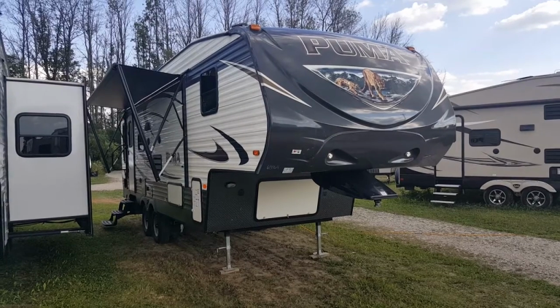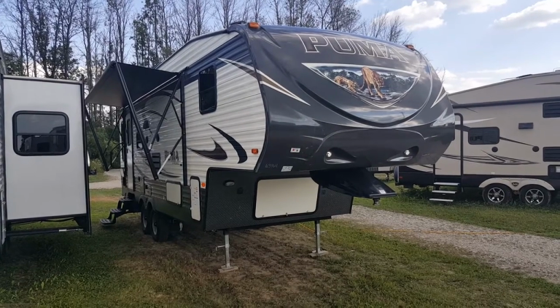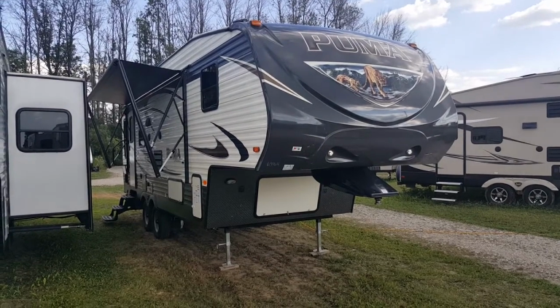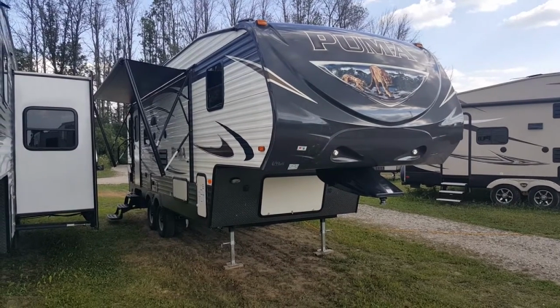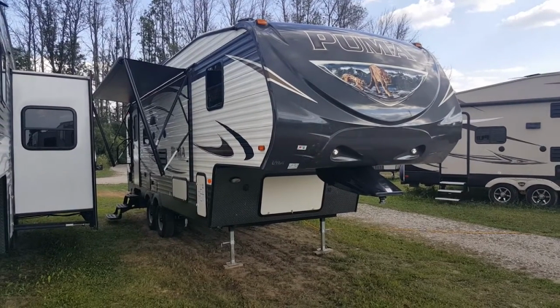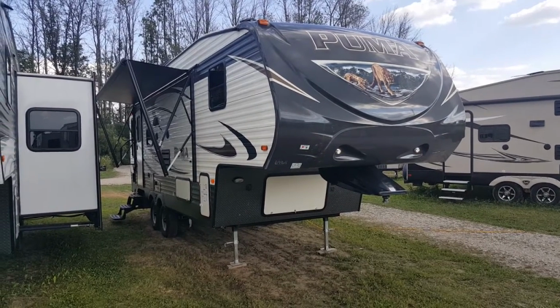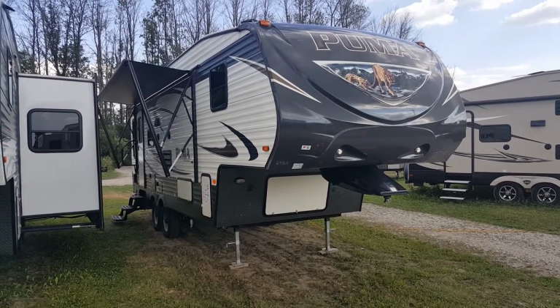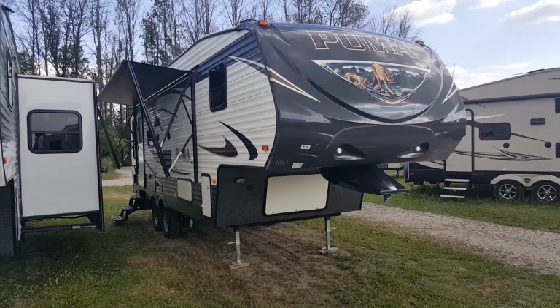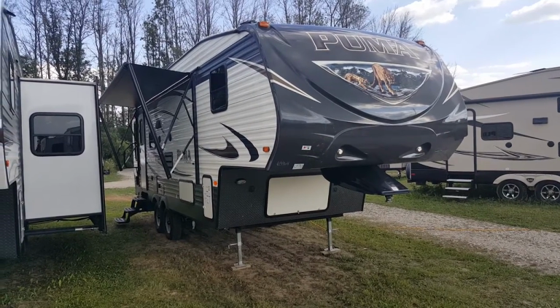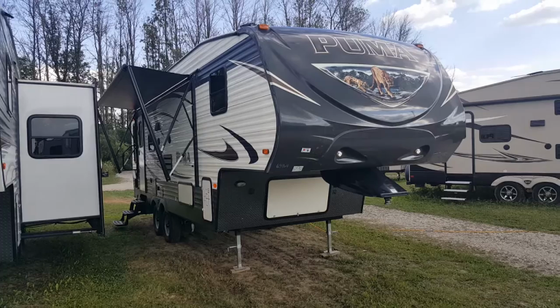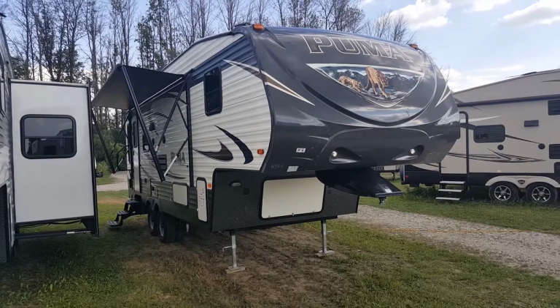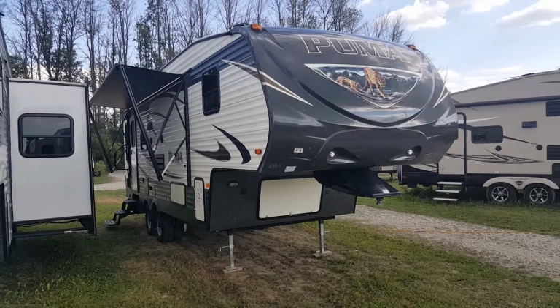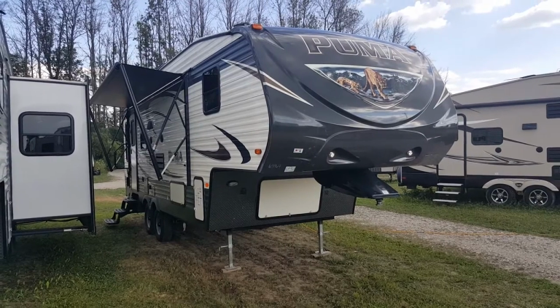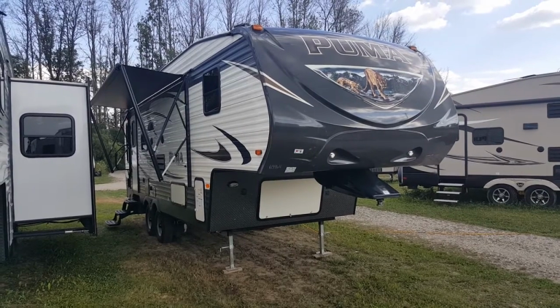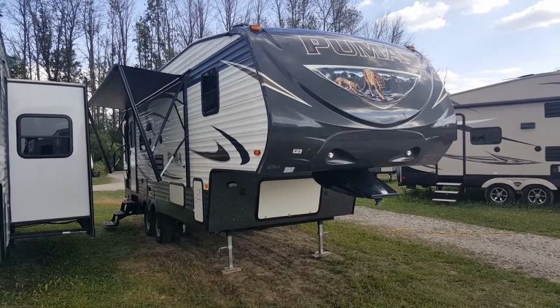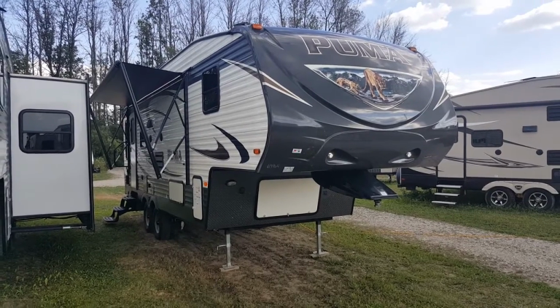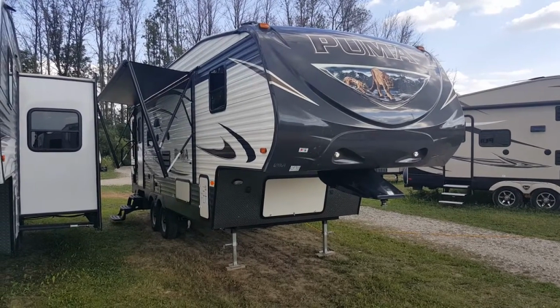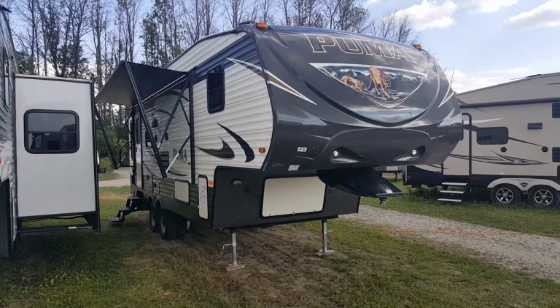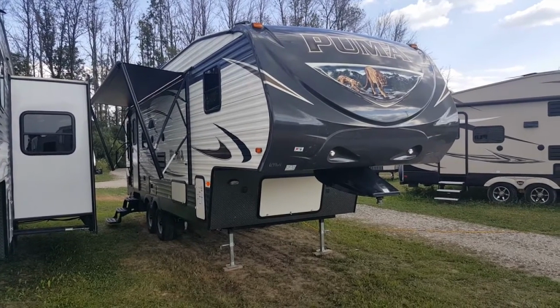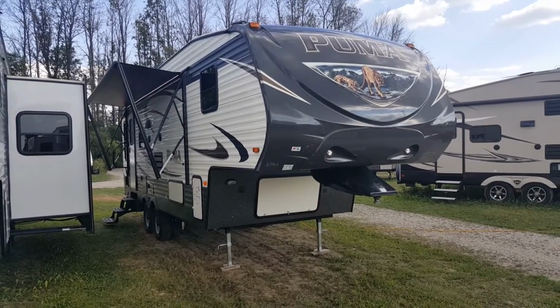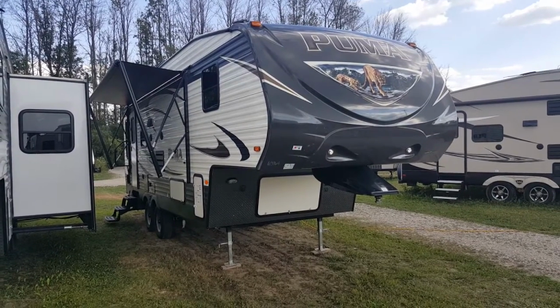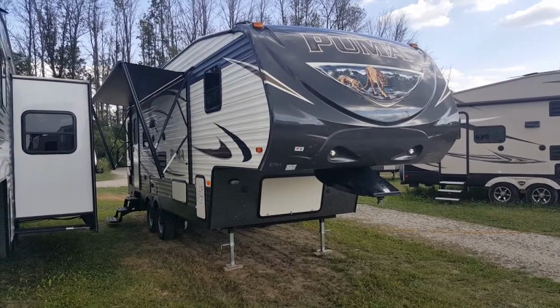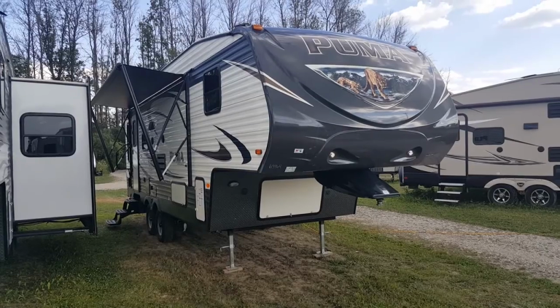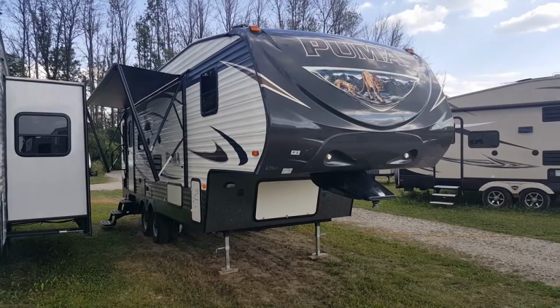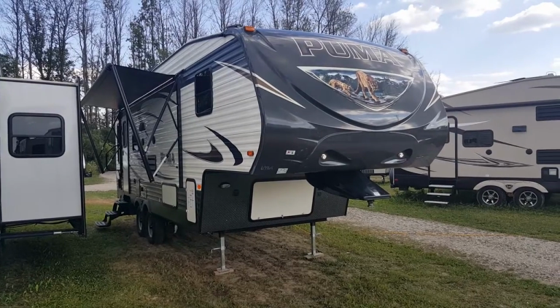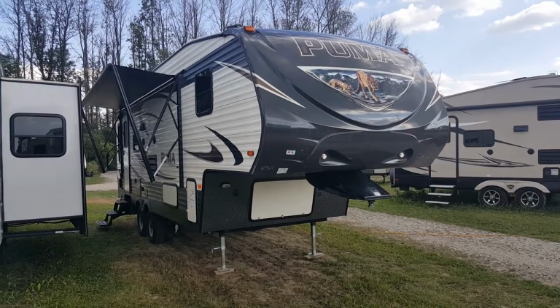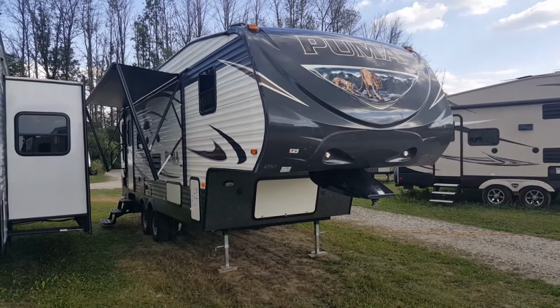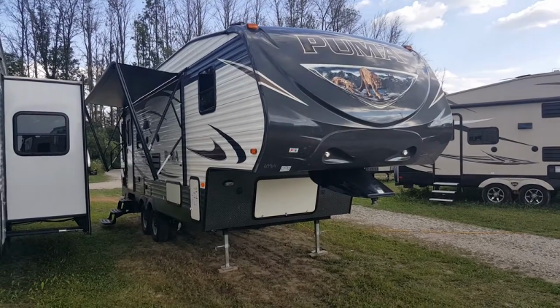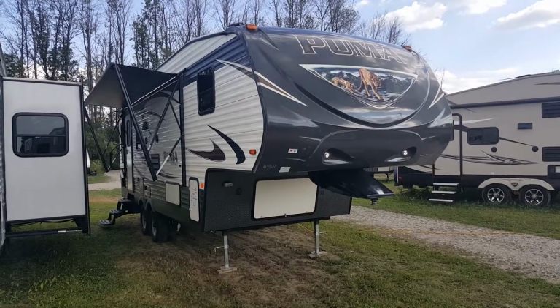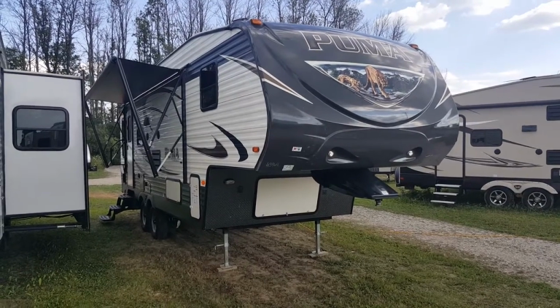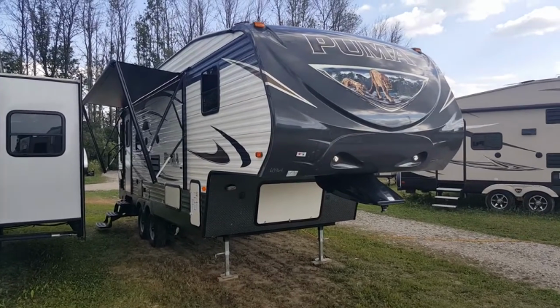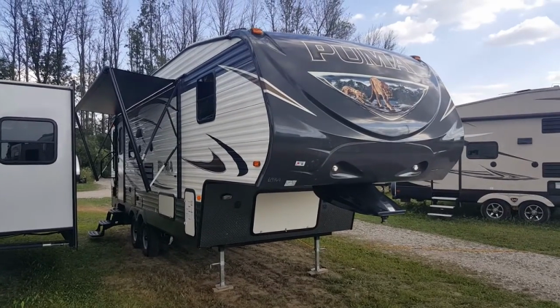Hey everyone, Jonathan Allum here once again from Campwood RV in Stratford, Ontario. Here to show you the Fresh Arrival — it's a 2017 Puma 253FBS, a 25-foot half-ton towable fifth wheel made by Palomino RV.